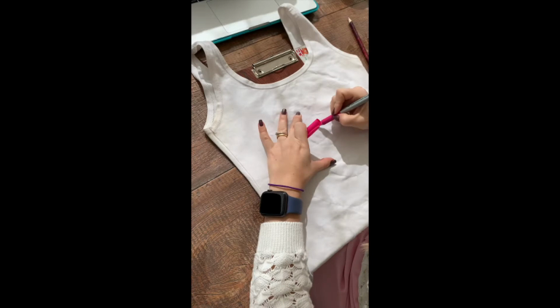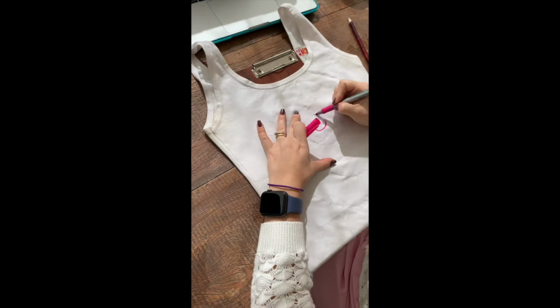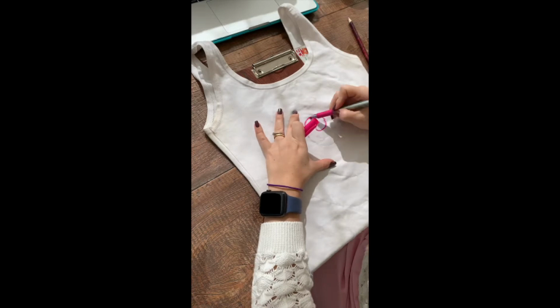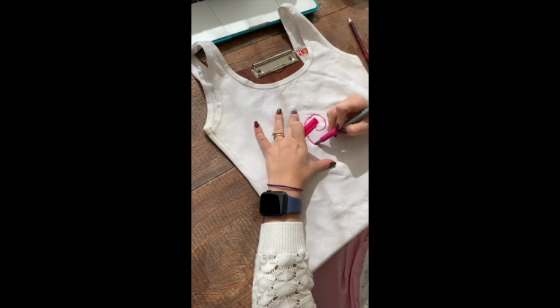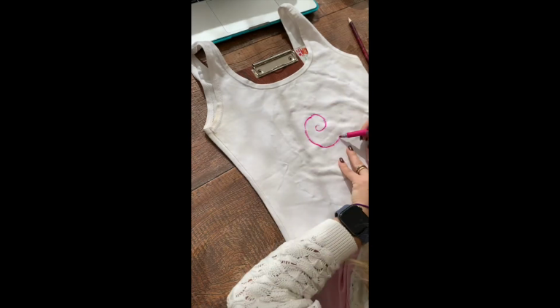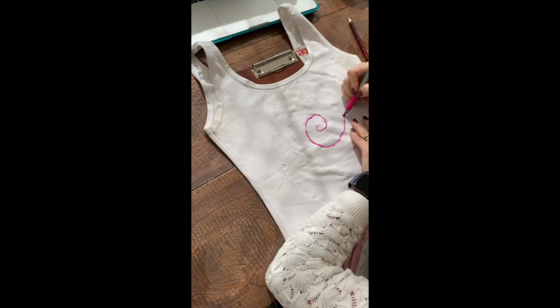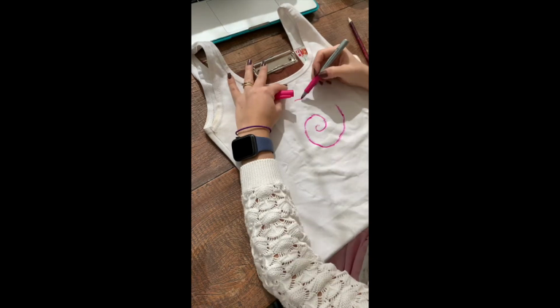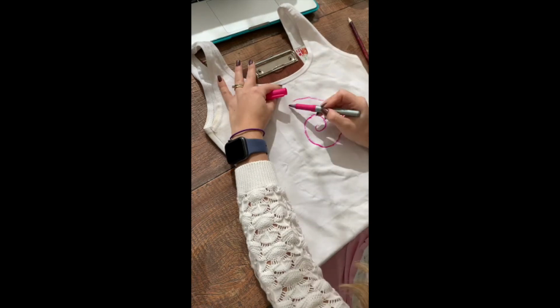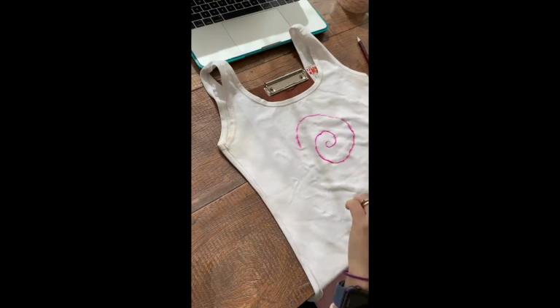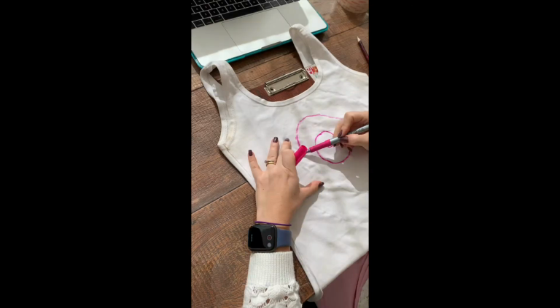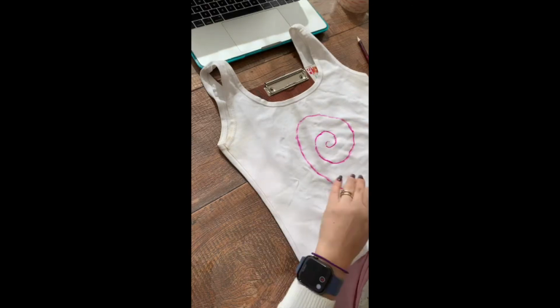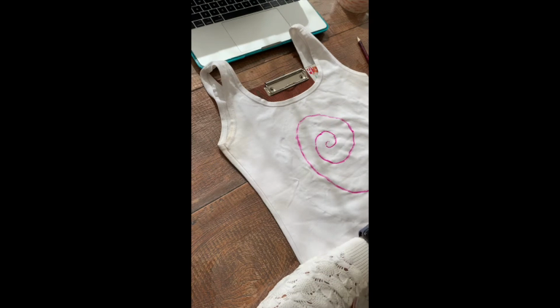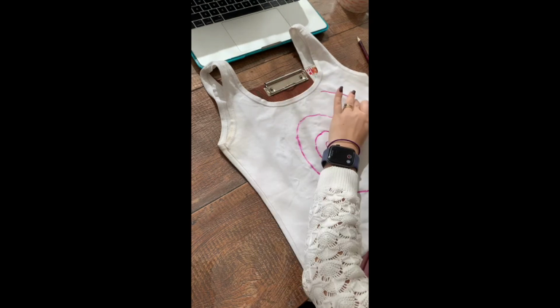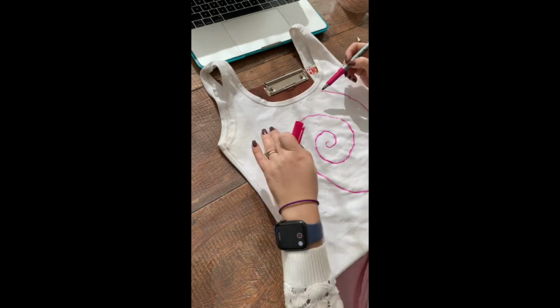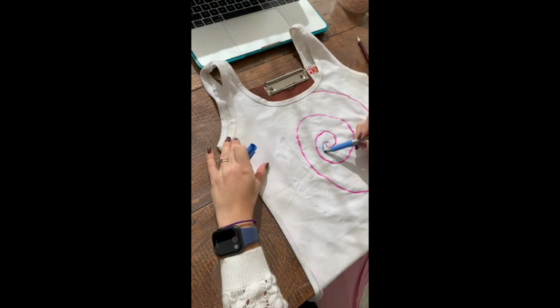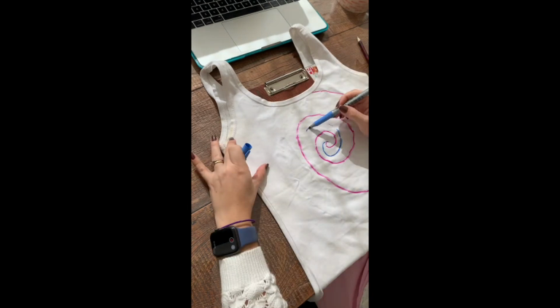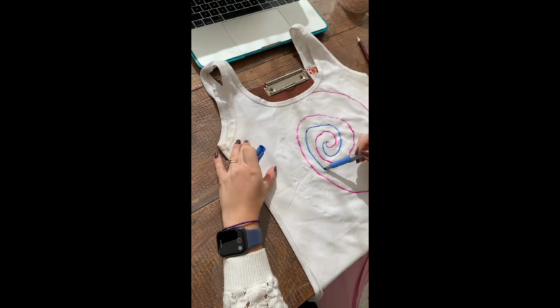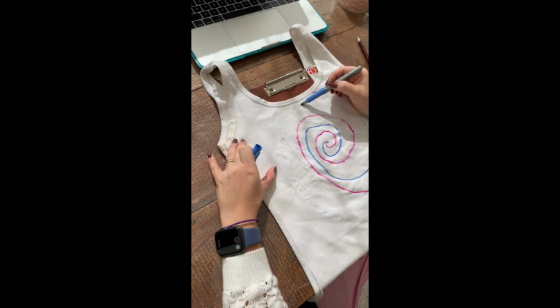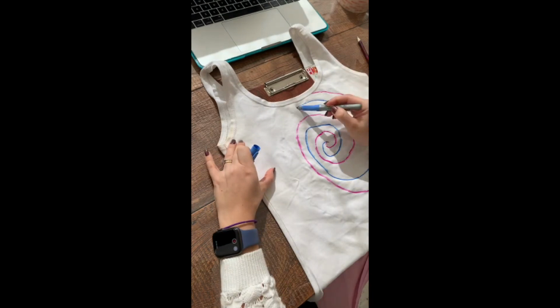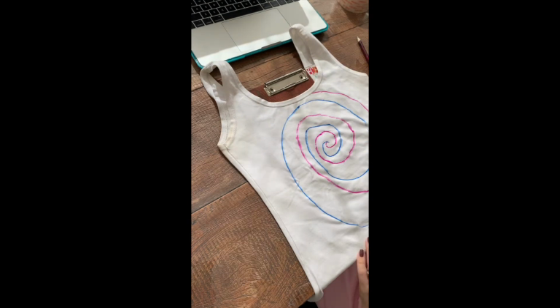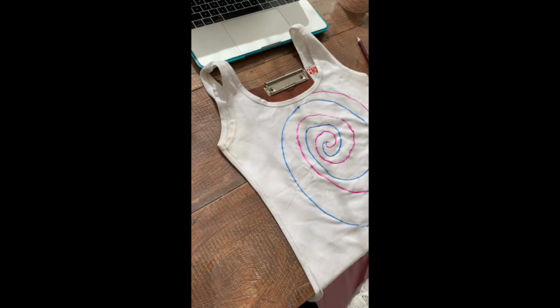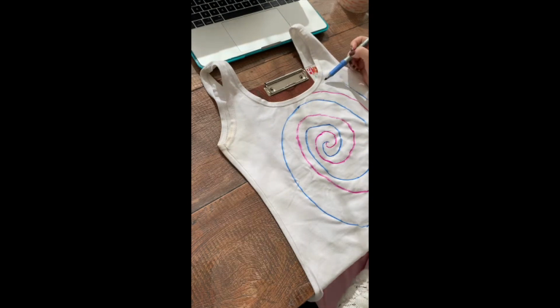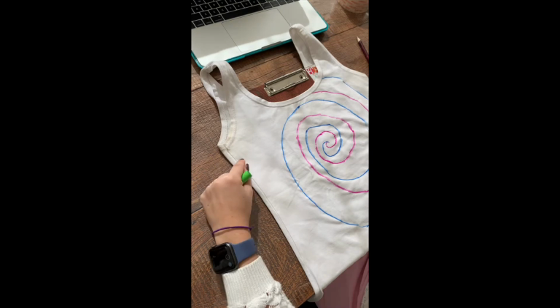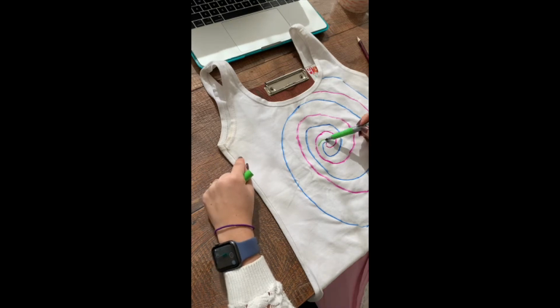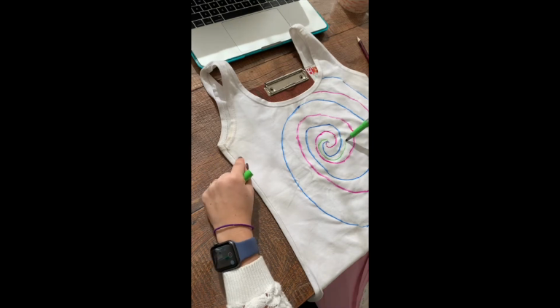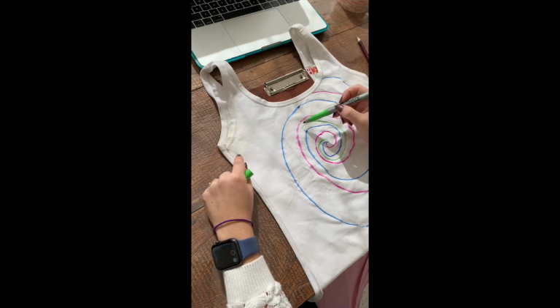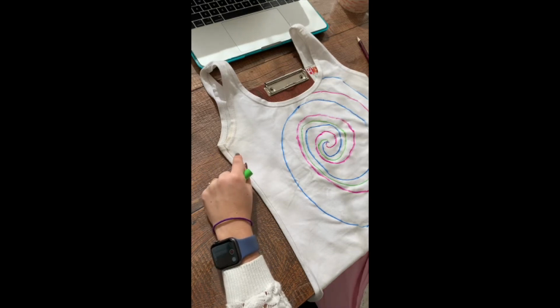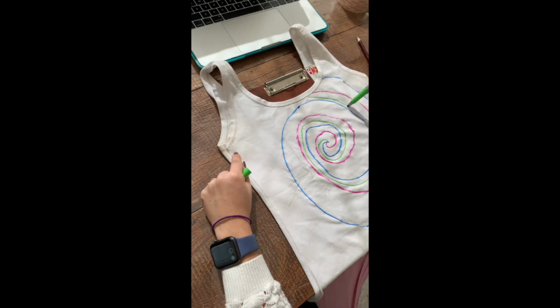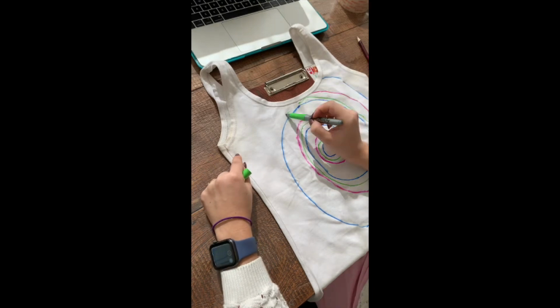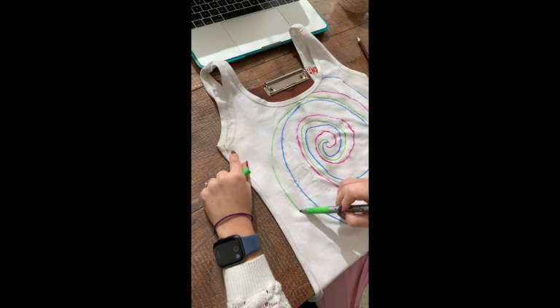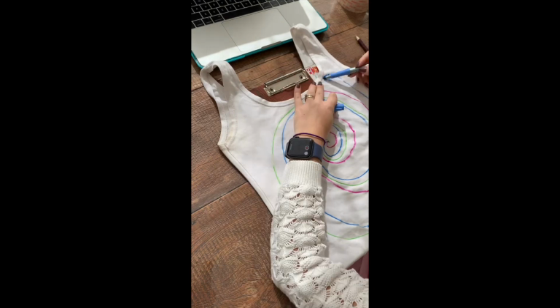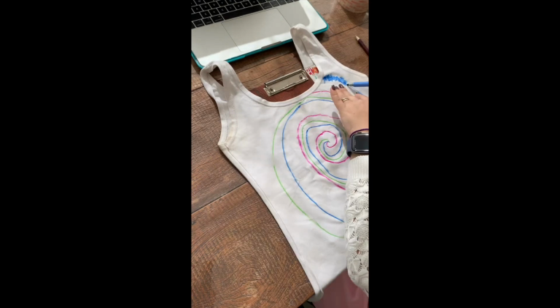Step 1. Draw three swirls with color, starting at the middle of the t-shirt and expanding to the sides. Make the swirls wider as you get farther from the swirl's center point.